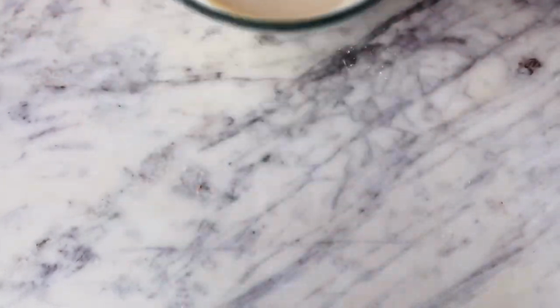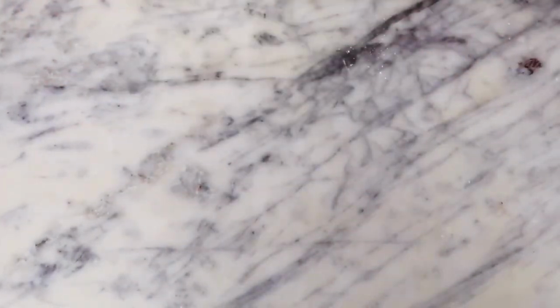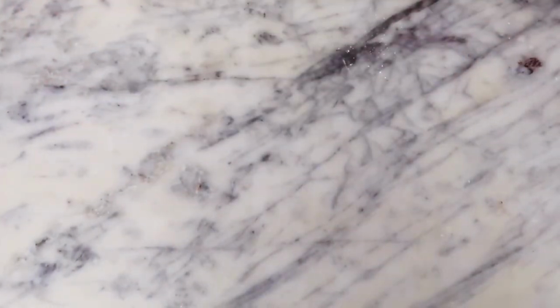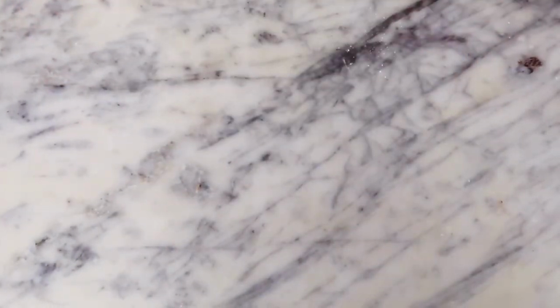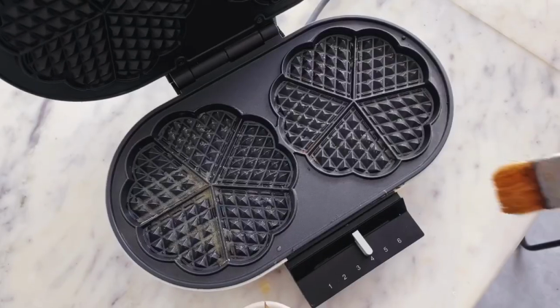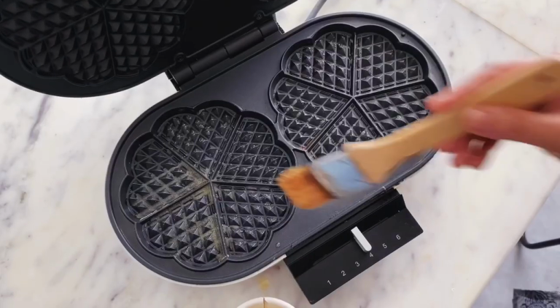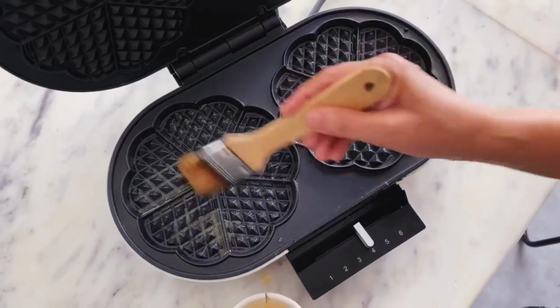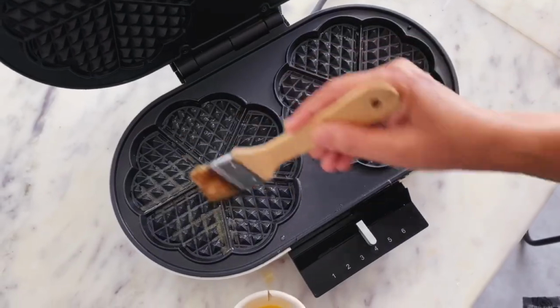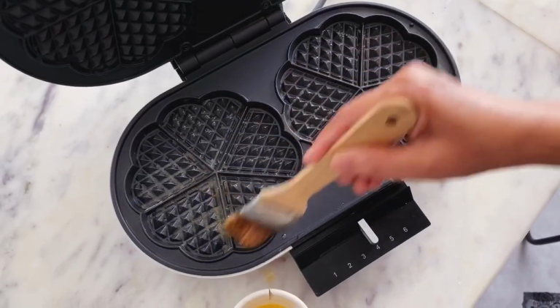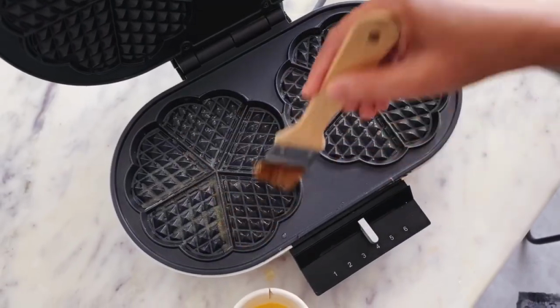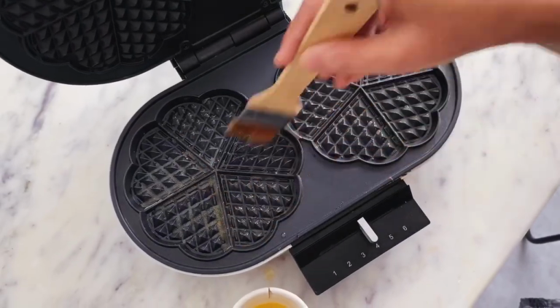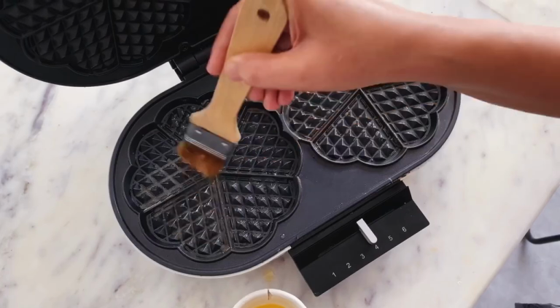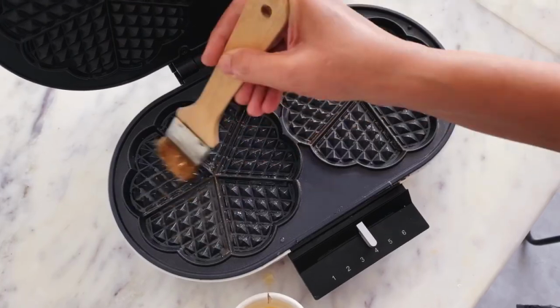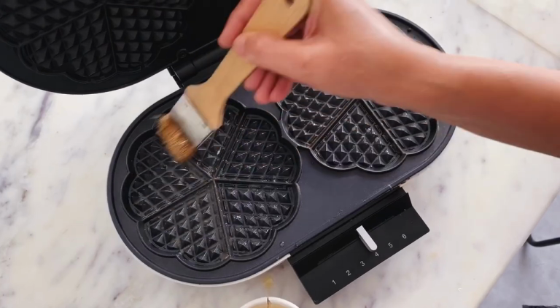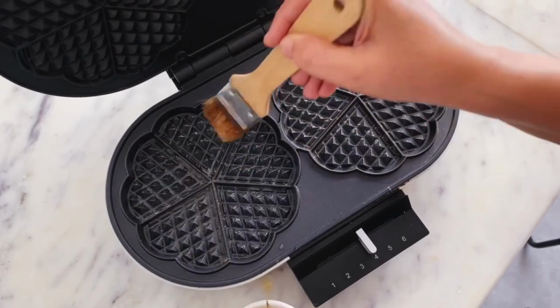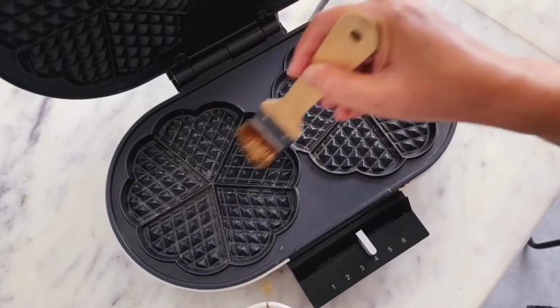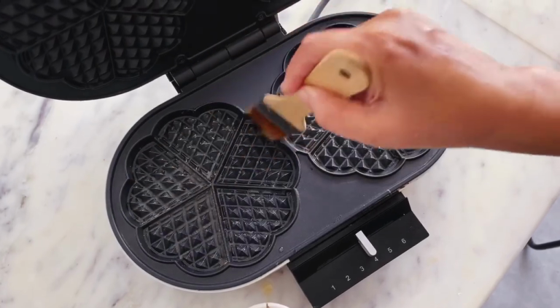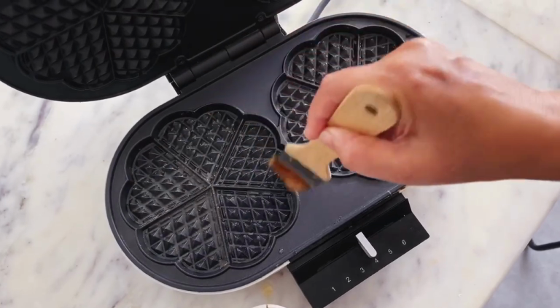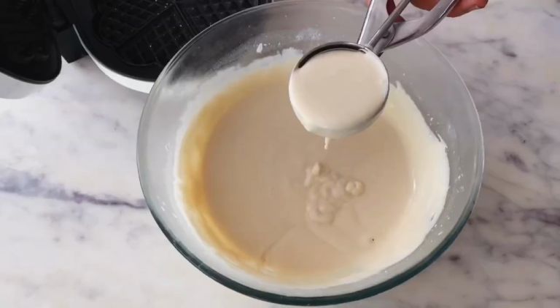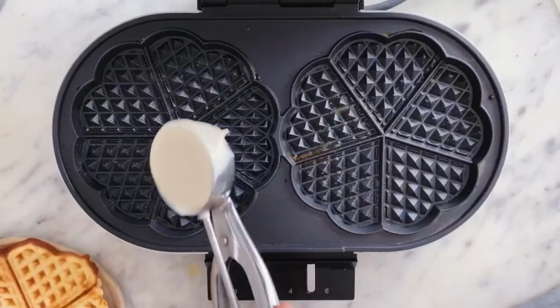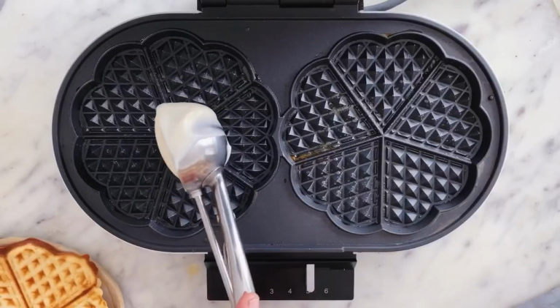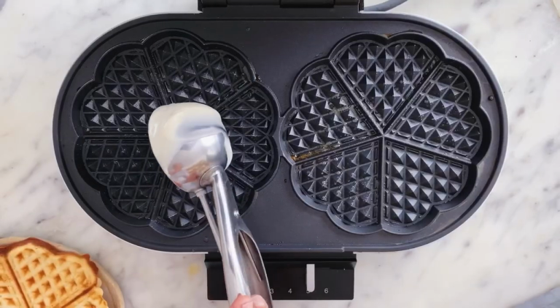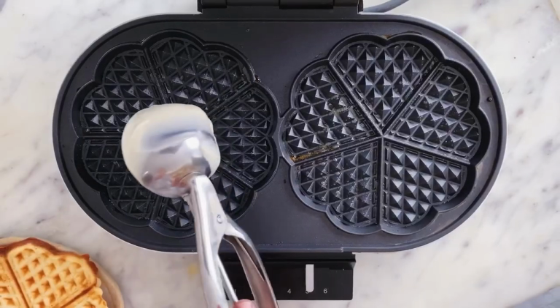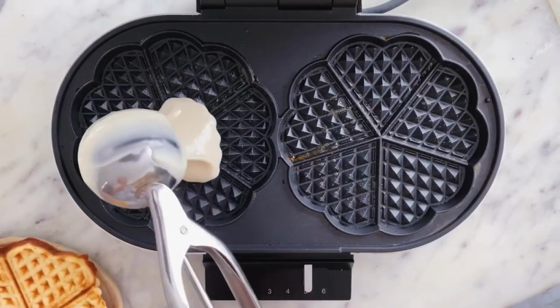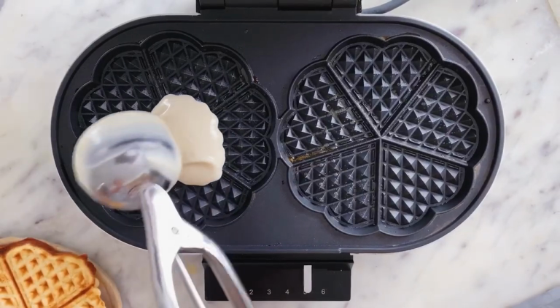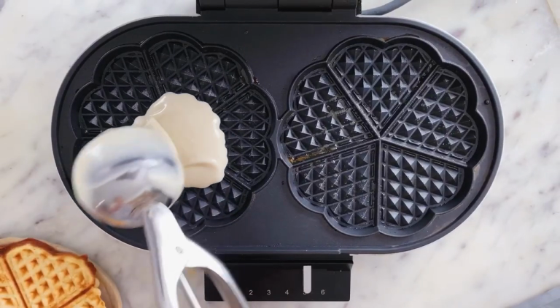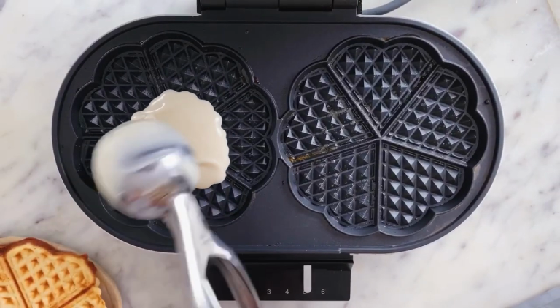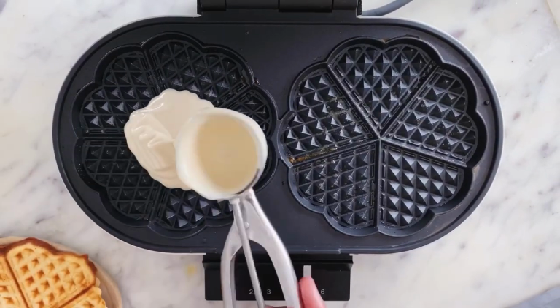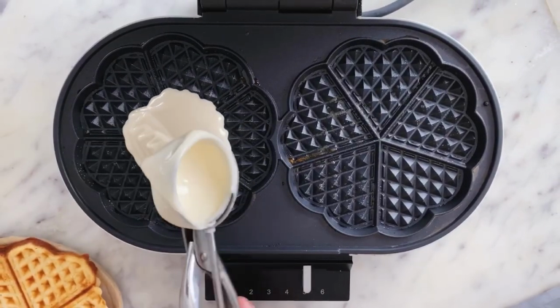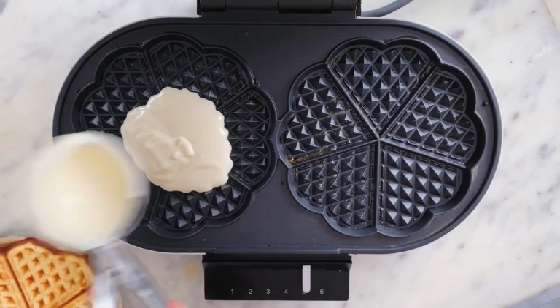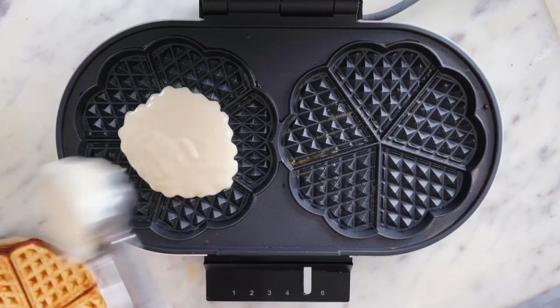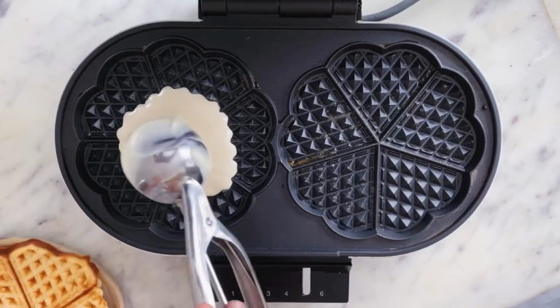After heating my waffle iron, I'll brush it generously with melted butter, scoop my batter in and then wait for my waffles to cook, become beautifully golden brown and crispy.